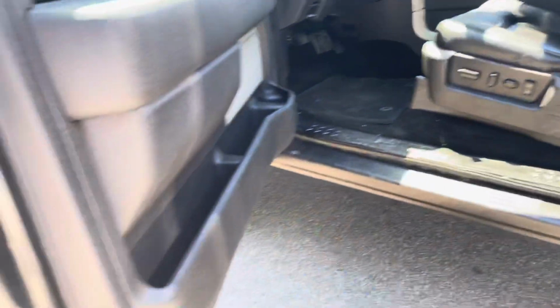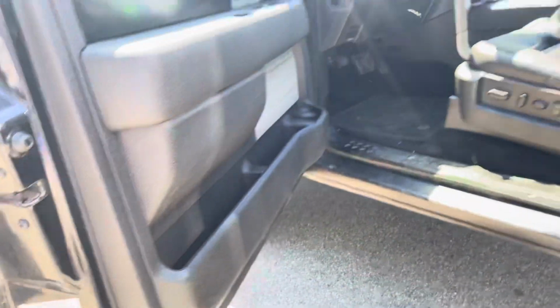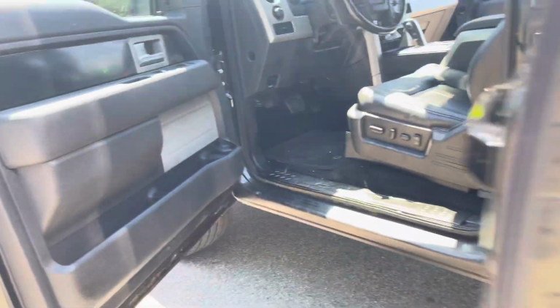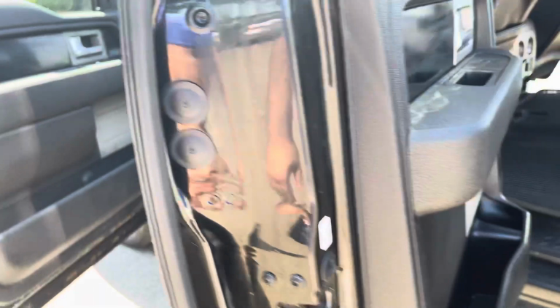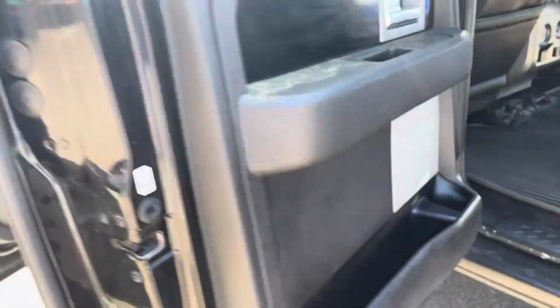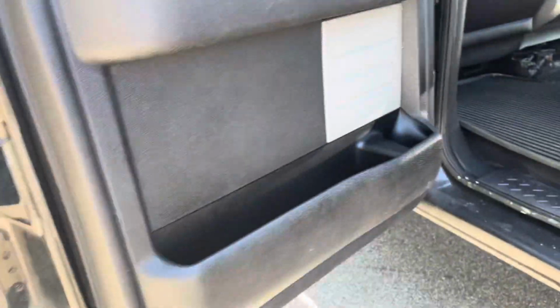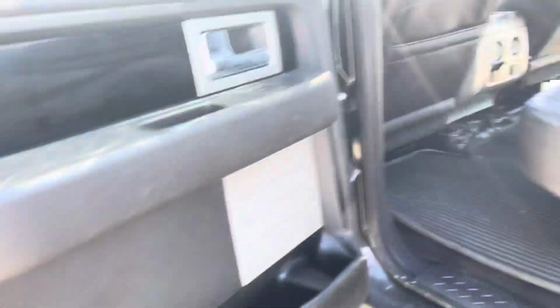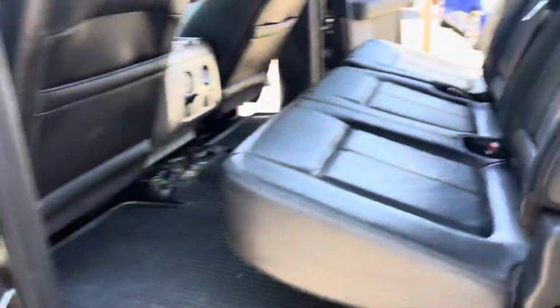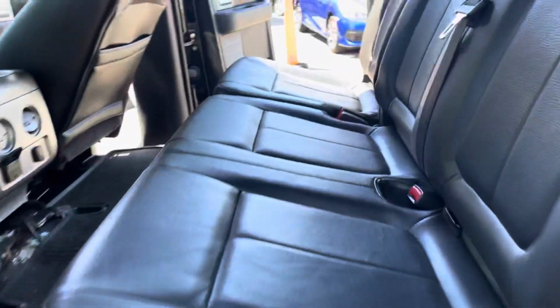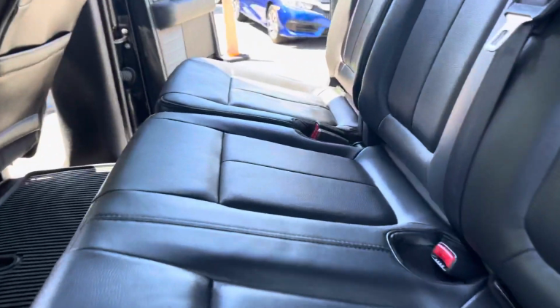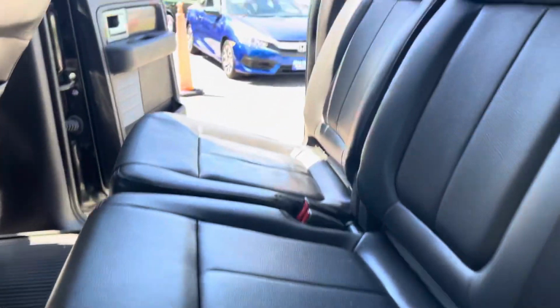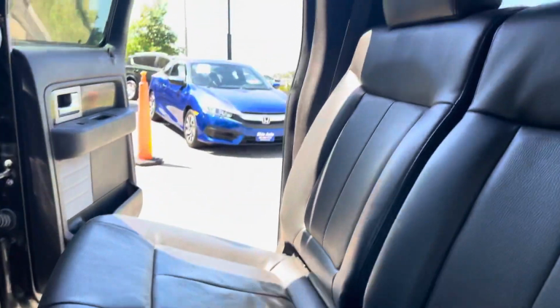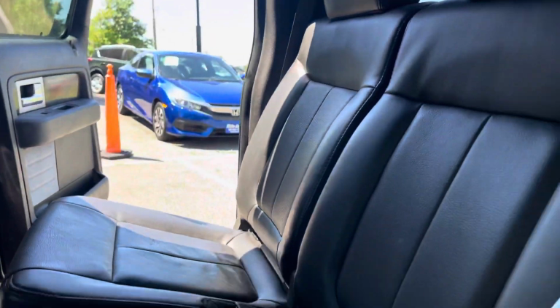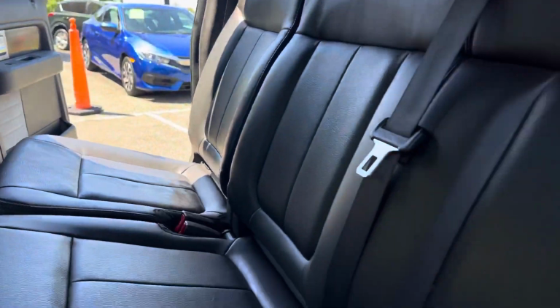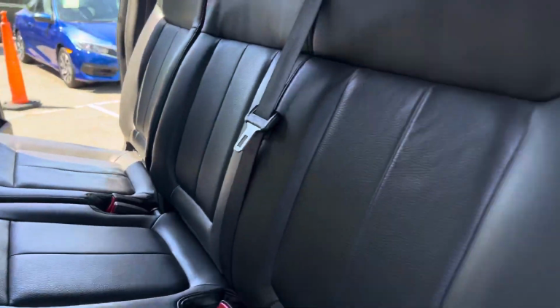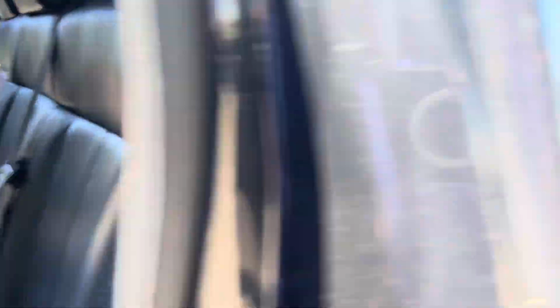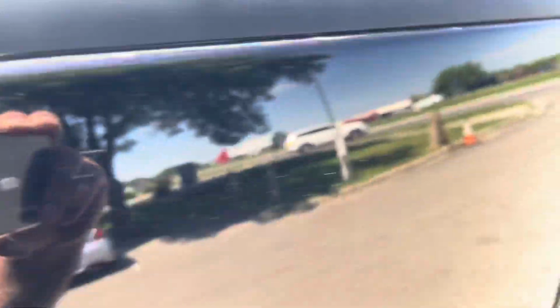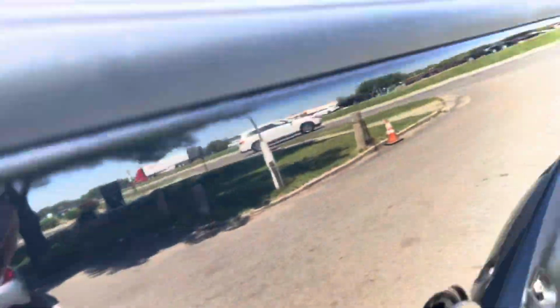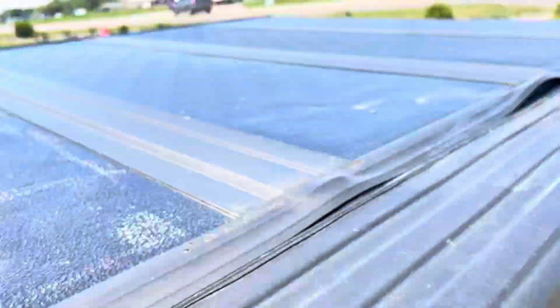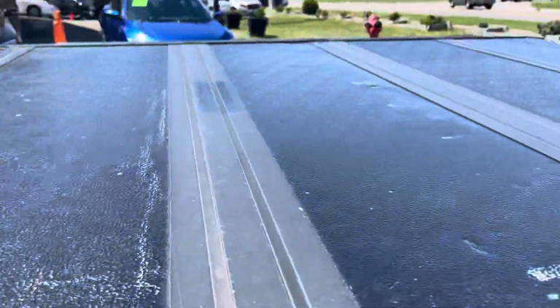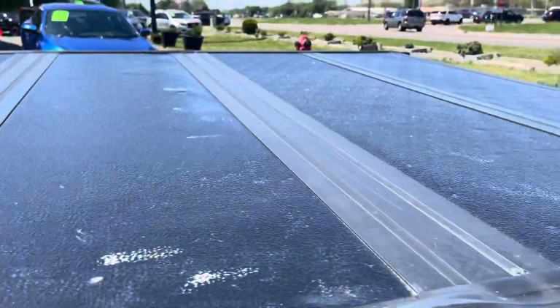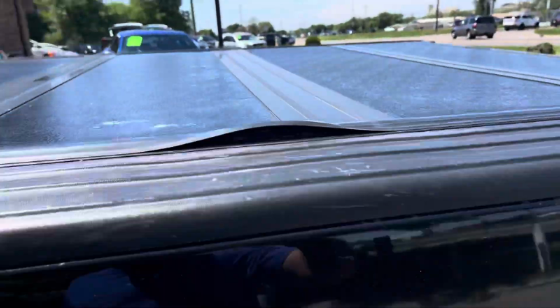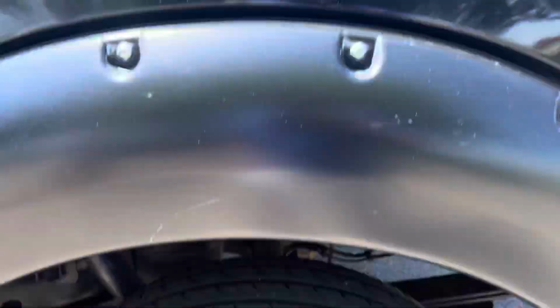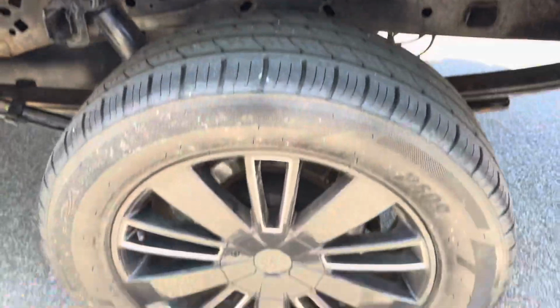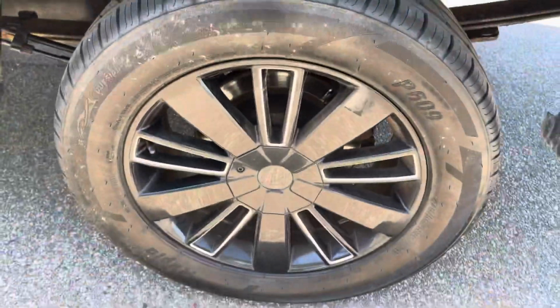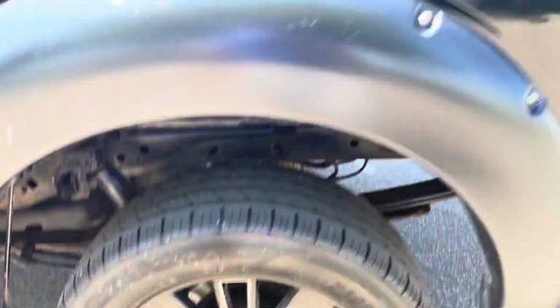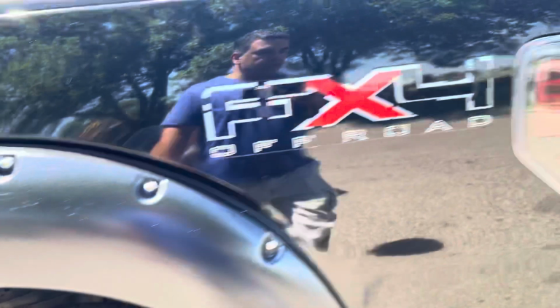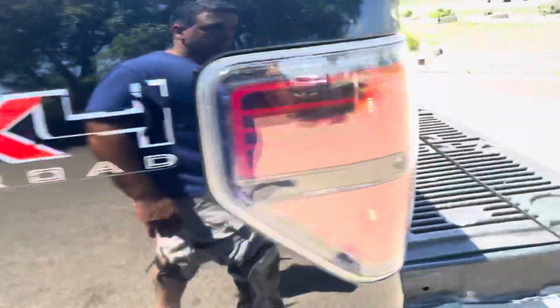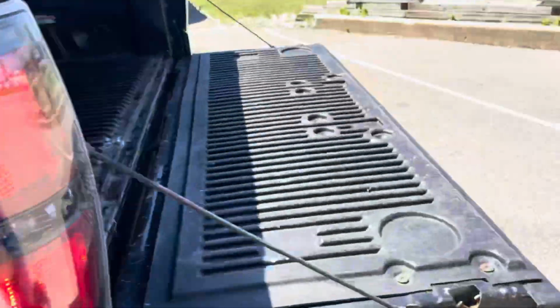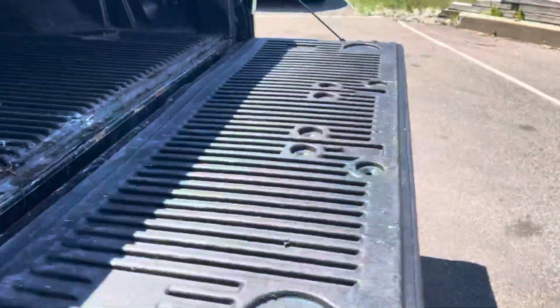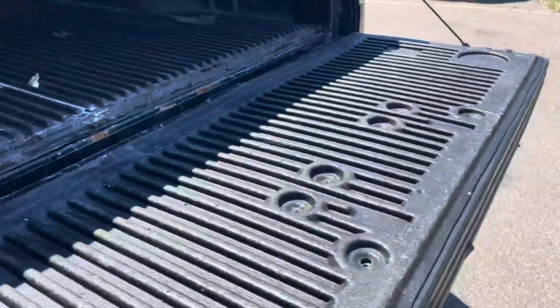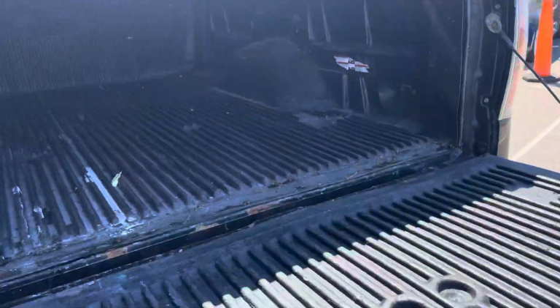The doors are in good shape. This is the condition of the back seat. It's got the tunnel cover, matching tires, and a bed liner.